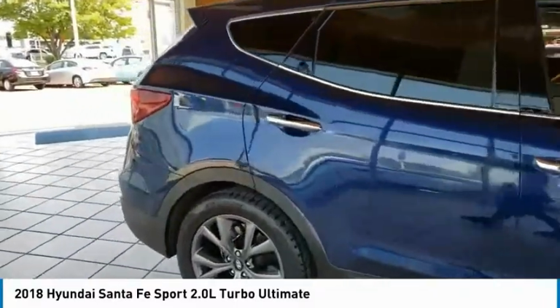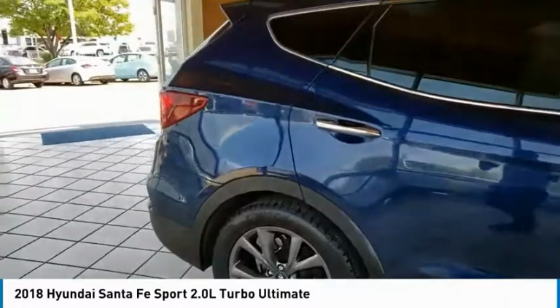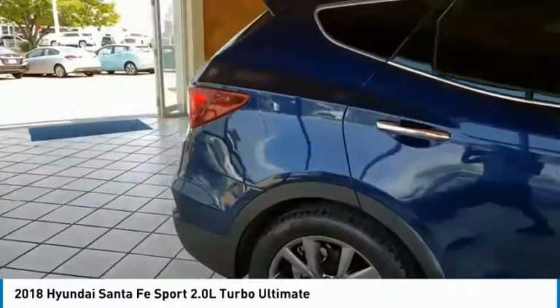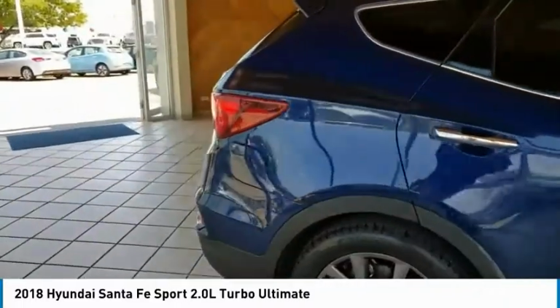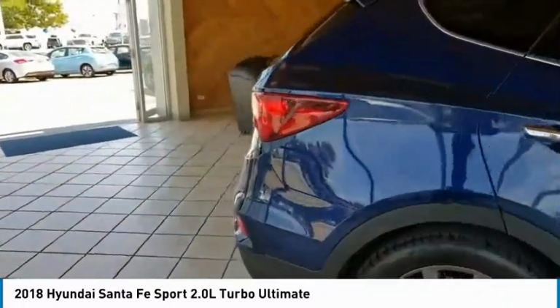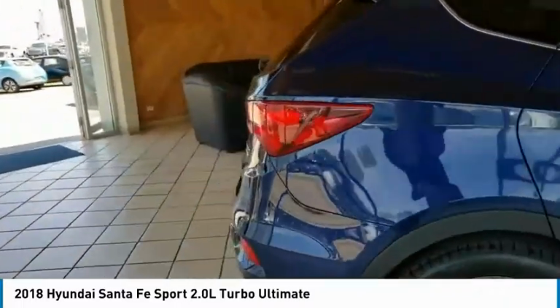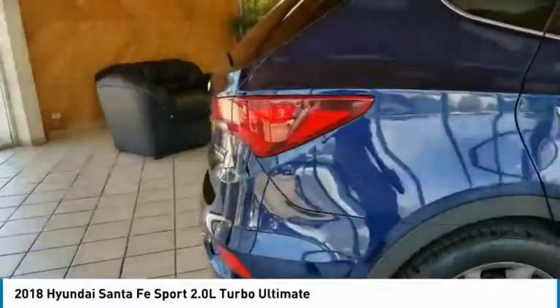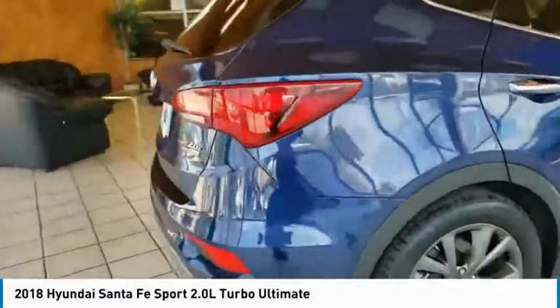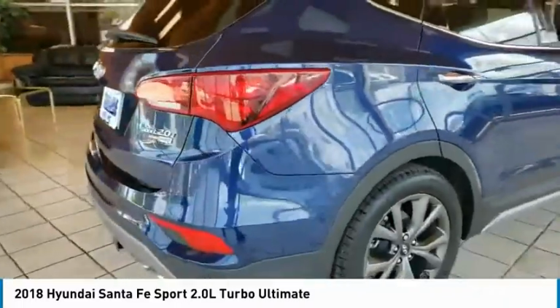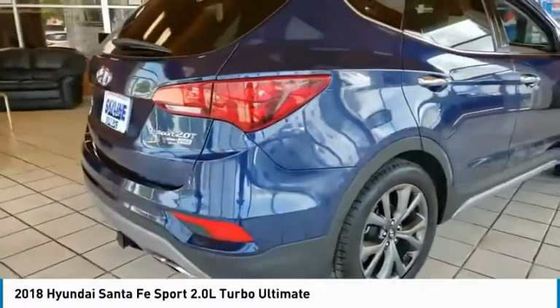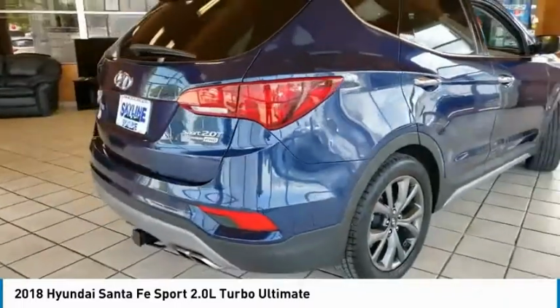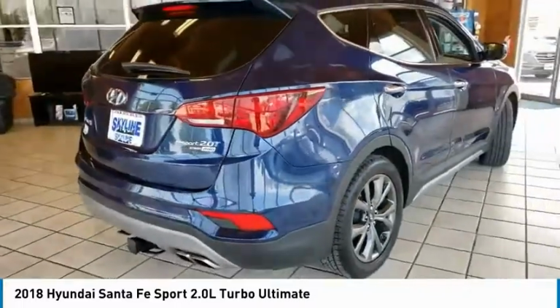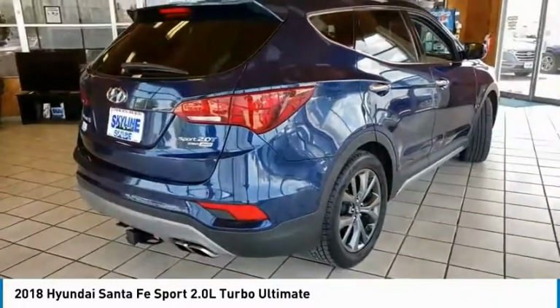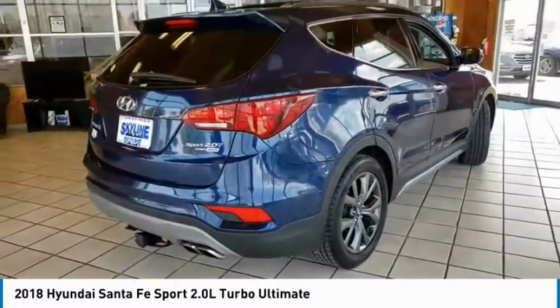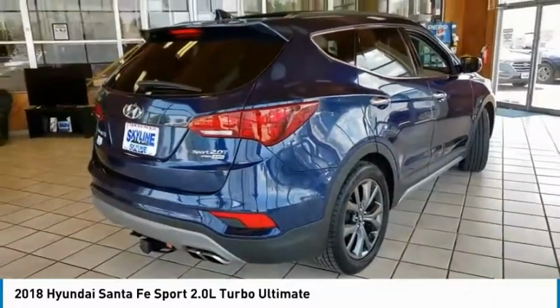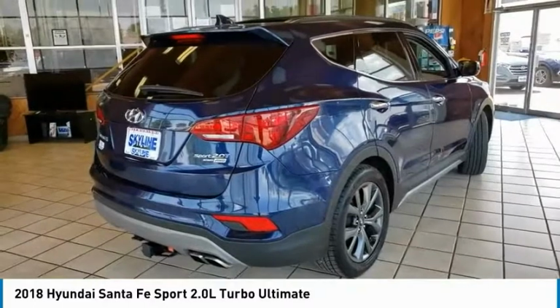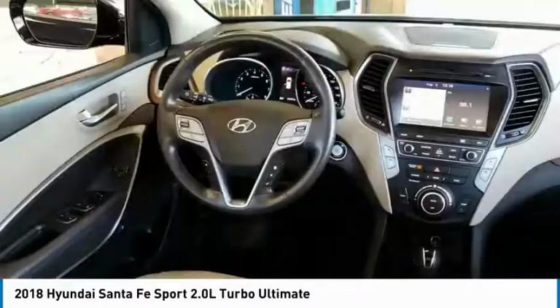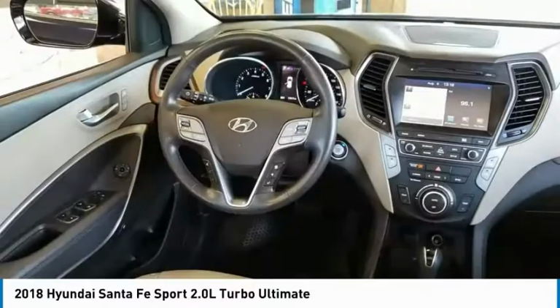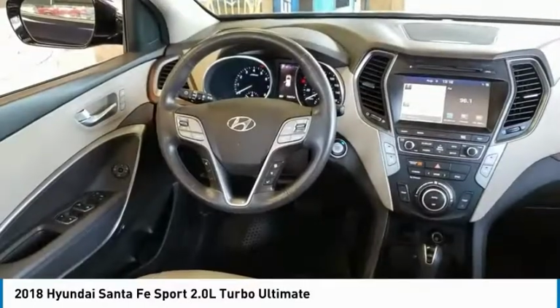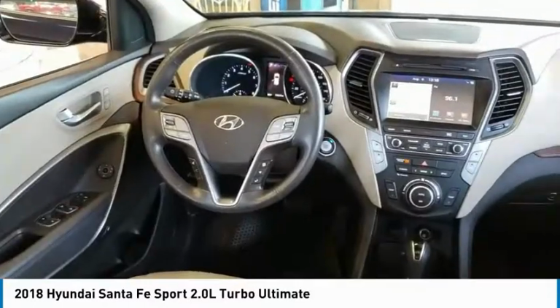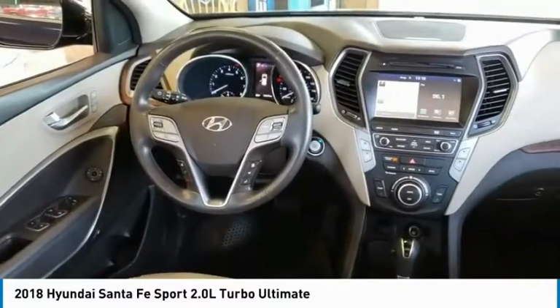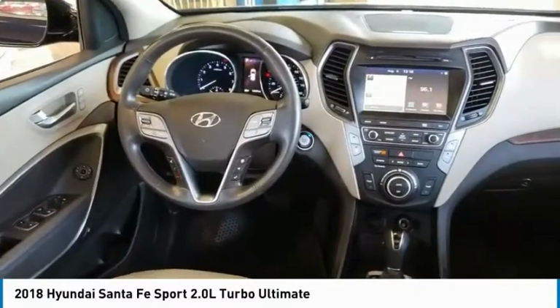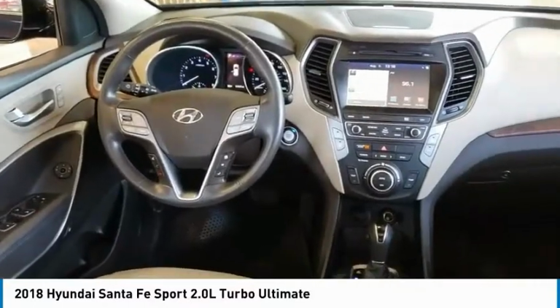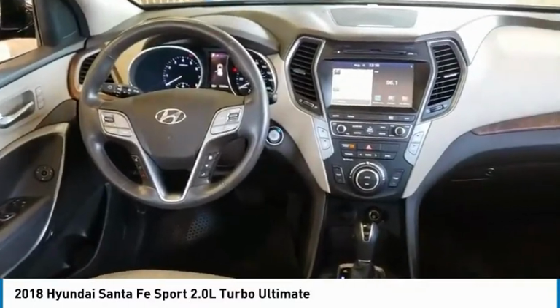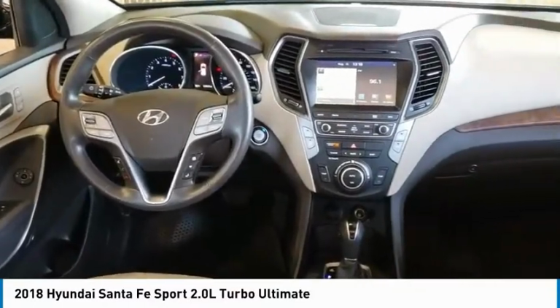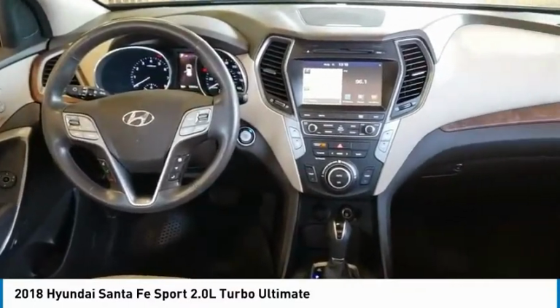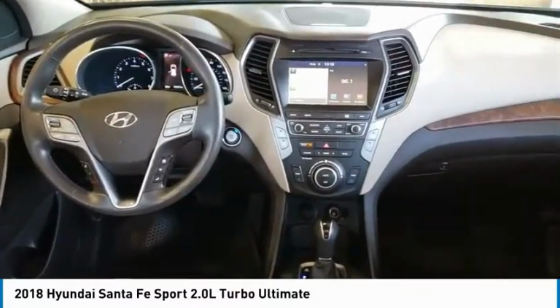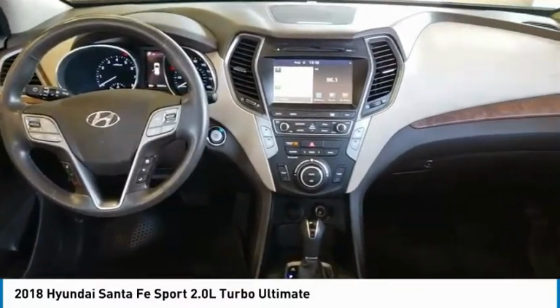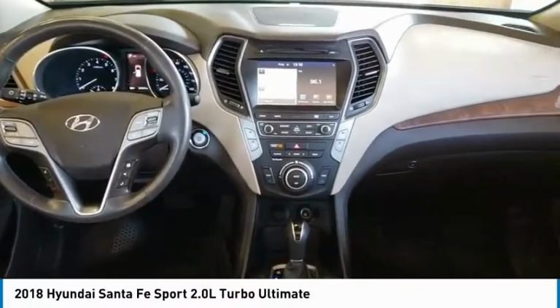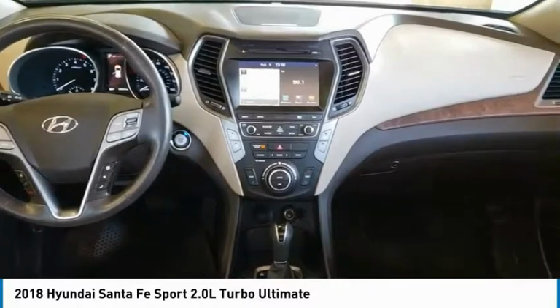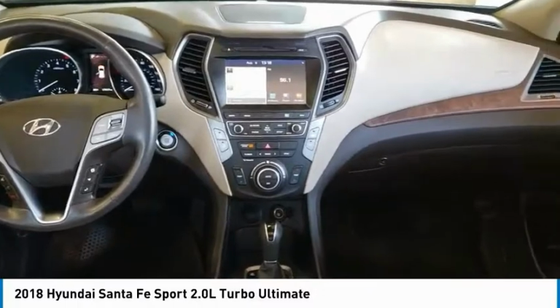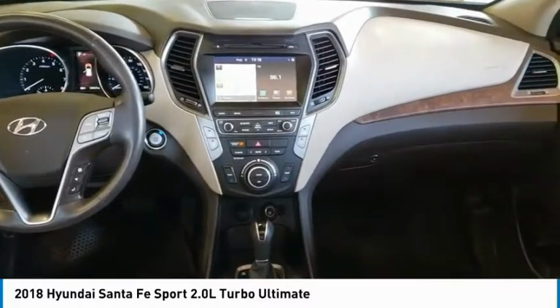This vehicle has less than 20,000 miles. Here are some of this vehicle's great options: tow hitch, power heated outside mirrors, automatic transmission, xenon headlights, stability control.